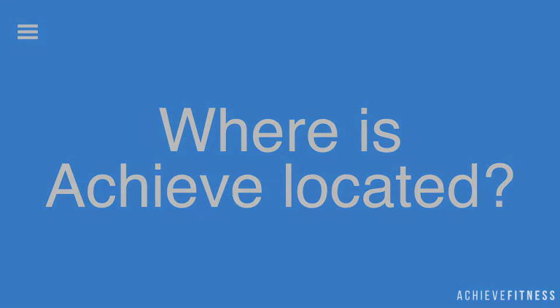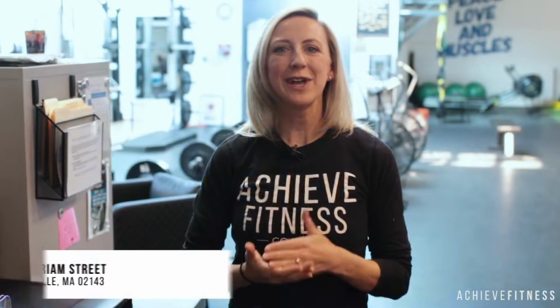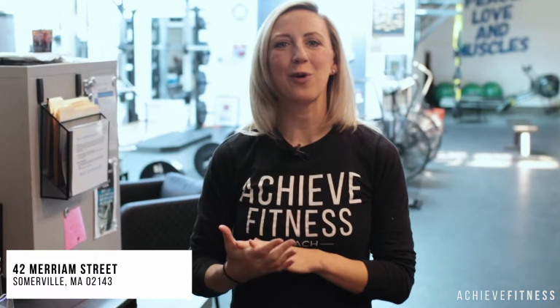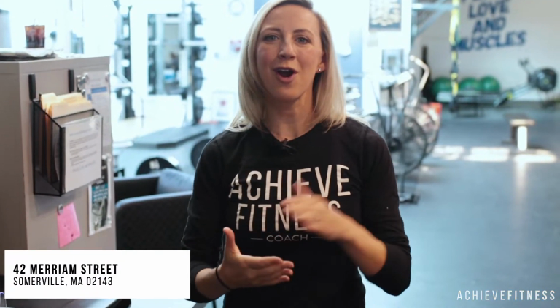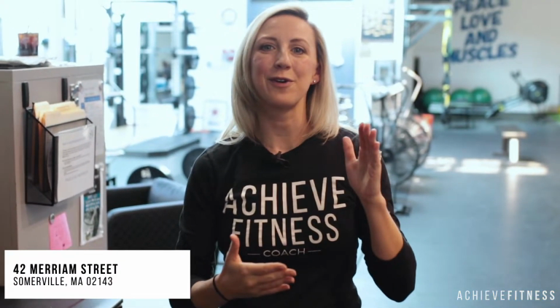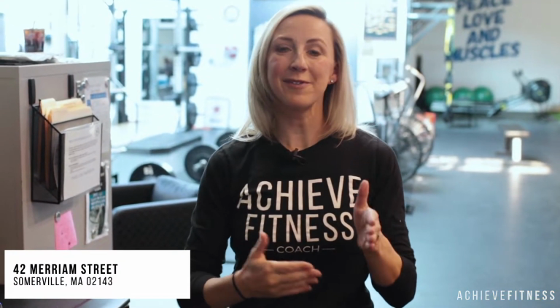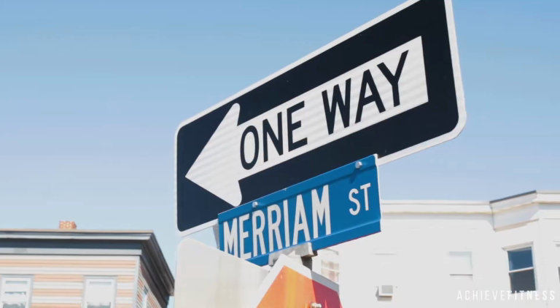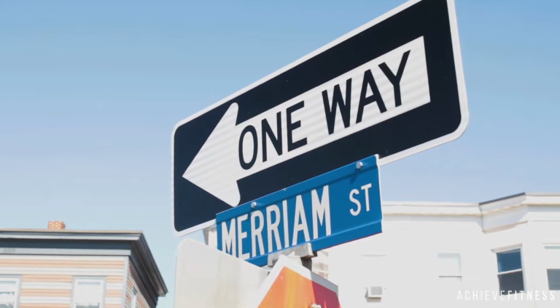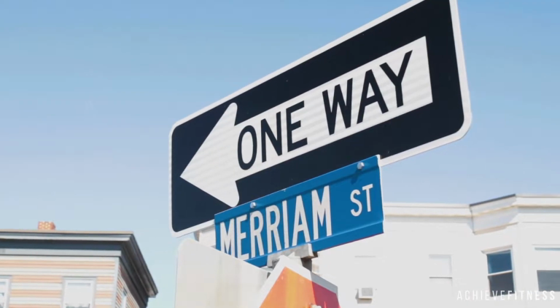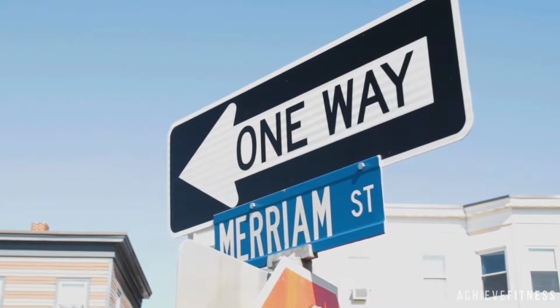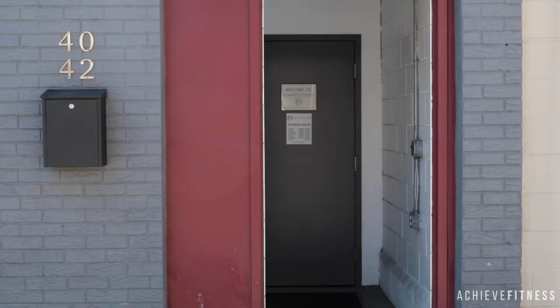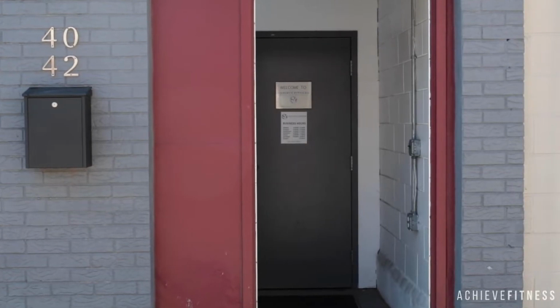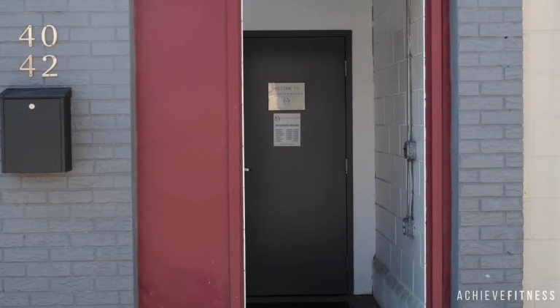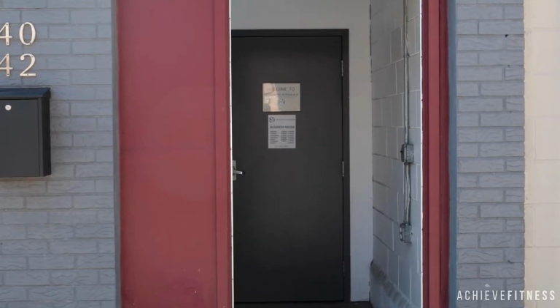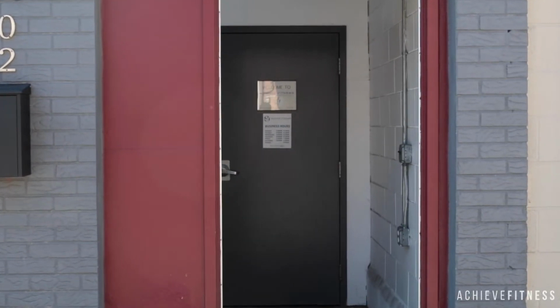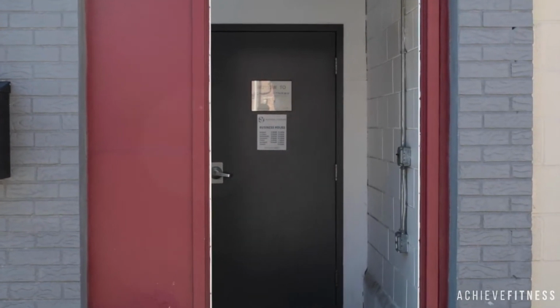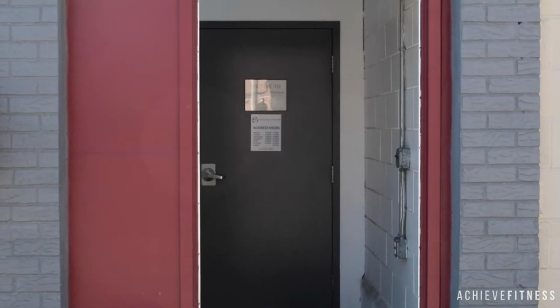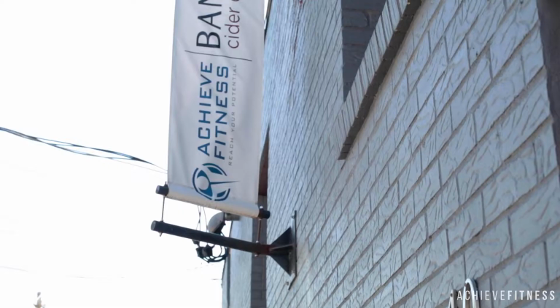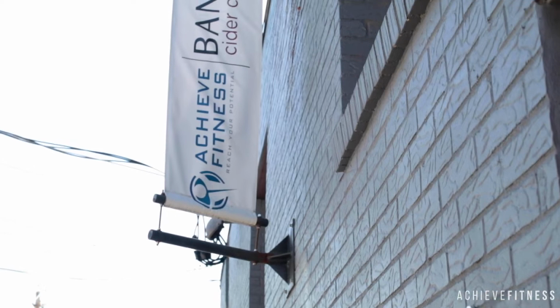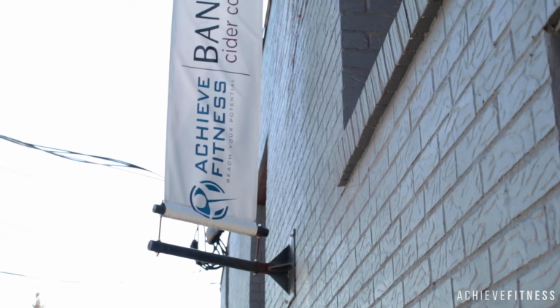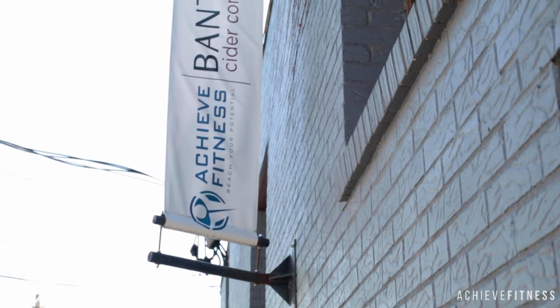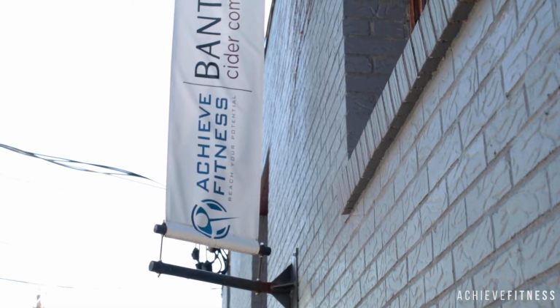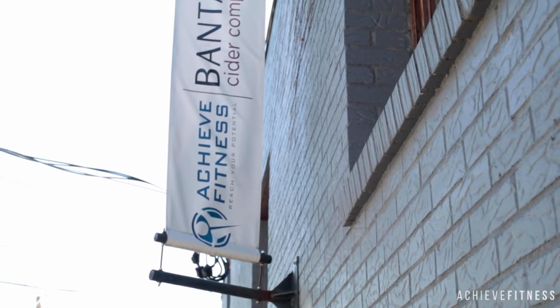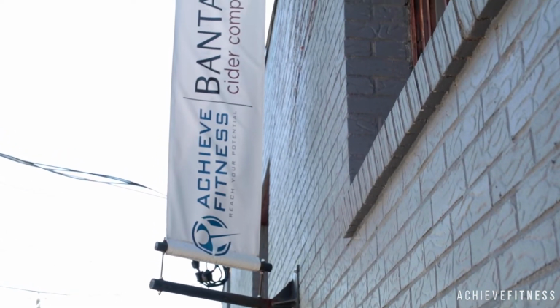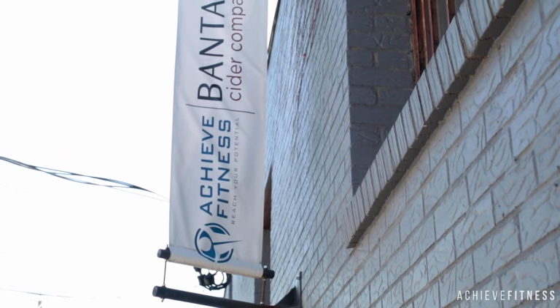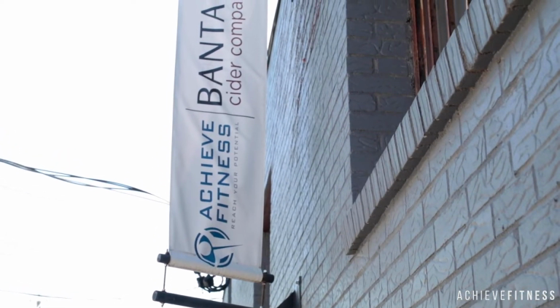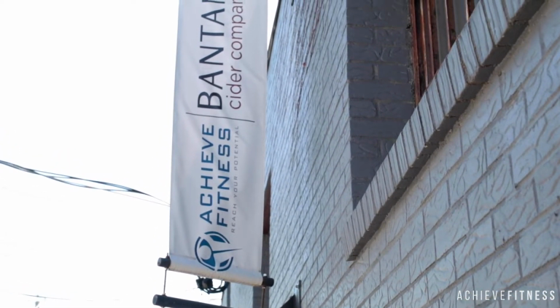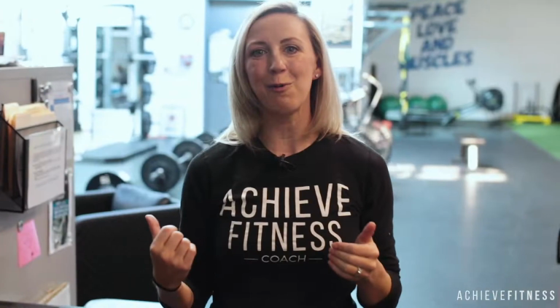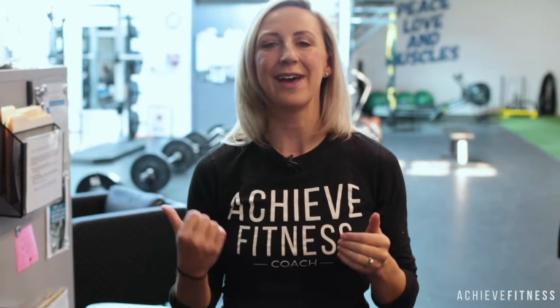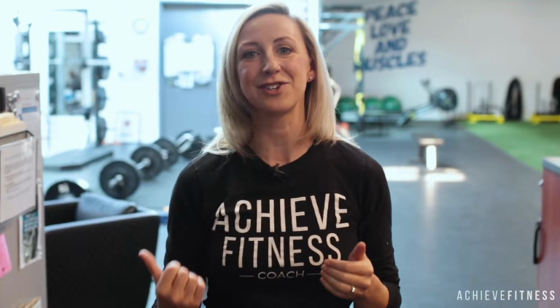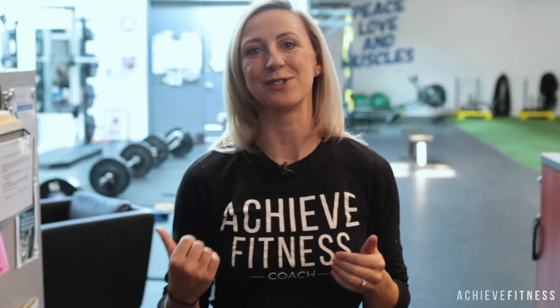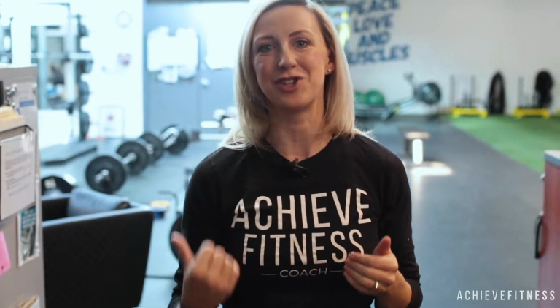We're located on the corner of Somerville Ave and Merriam Street and we share an entrance with Bantam Cider. You'll see a banner that has both of our names on it. When you see that banner, come on in the door and walk all the way down the hallway — that's the entrance to the gym.